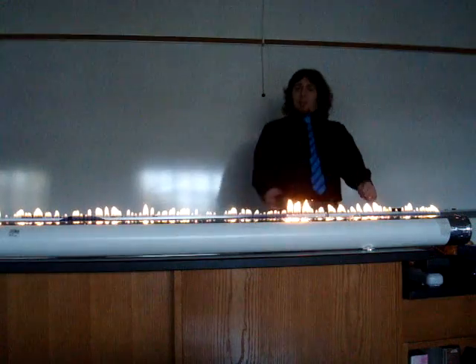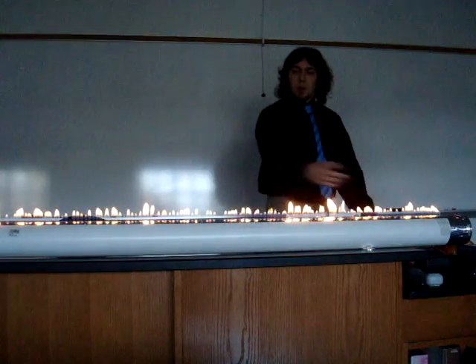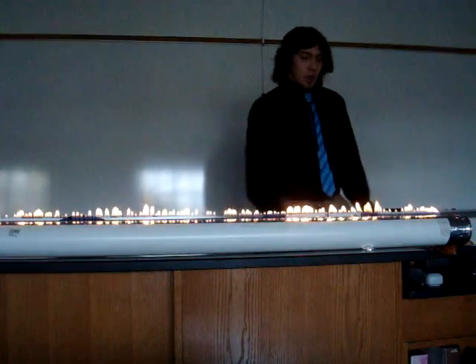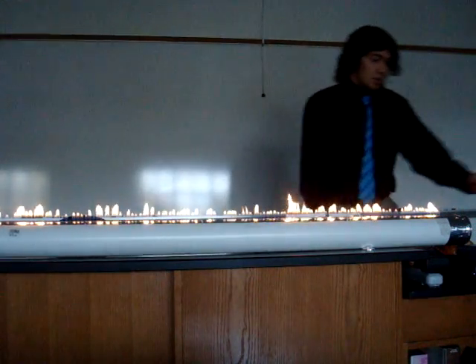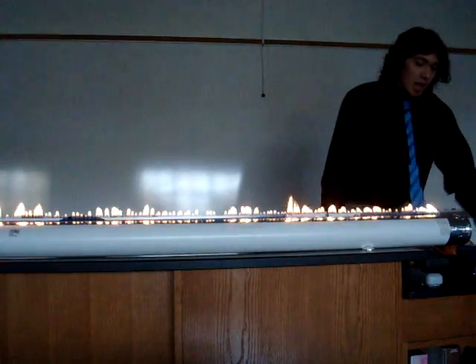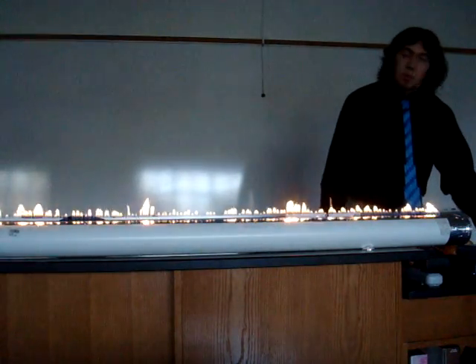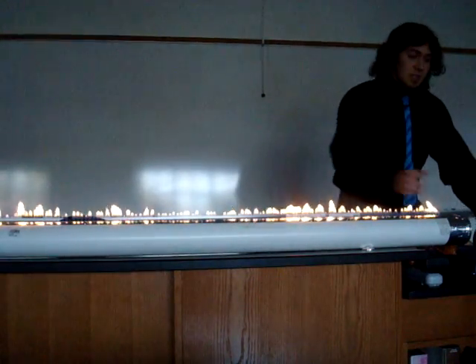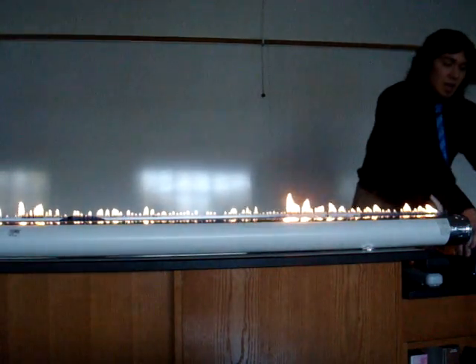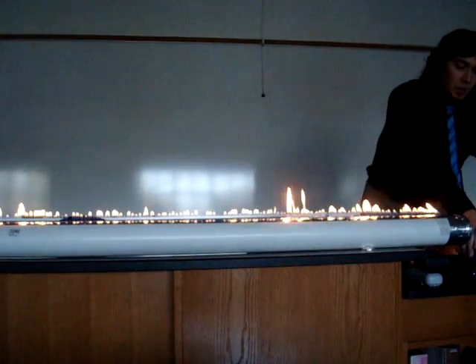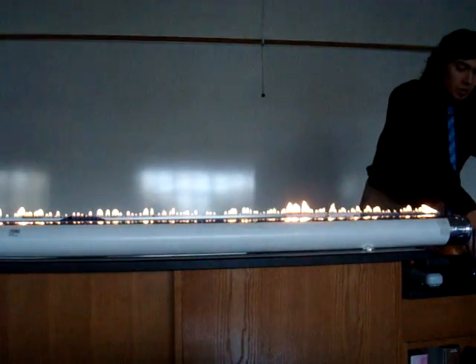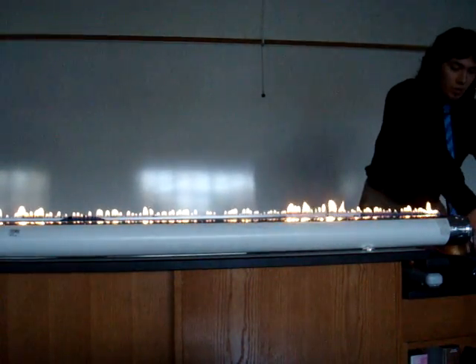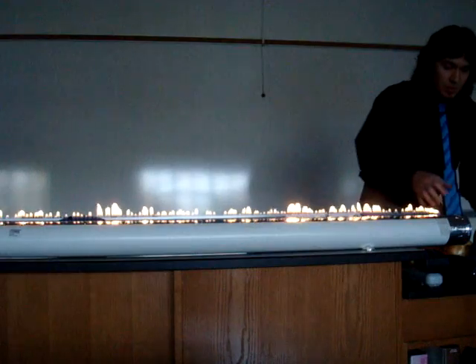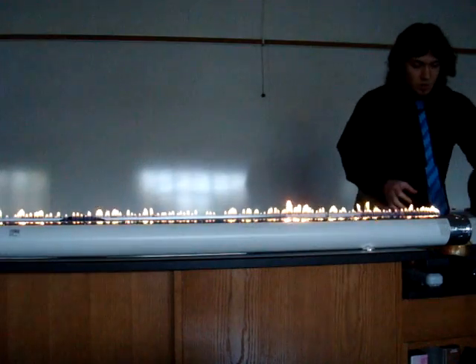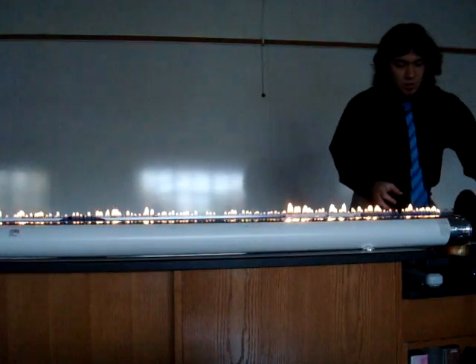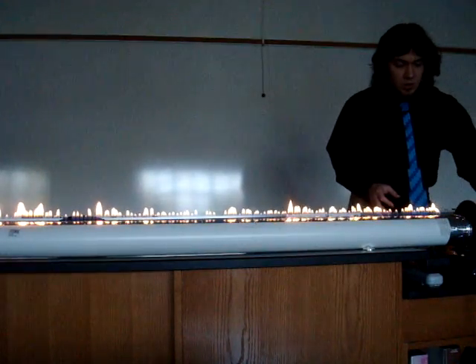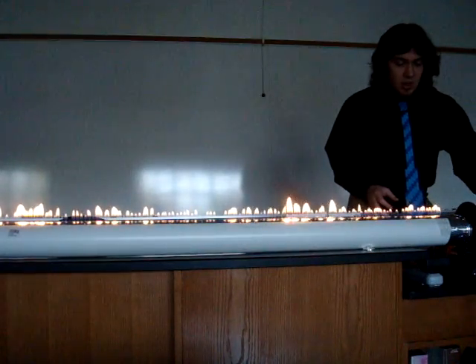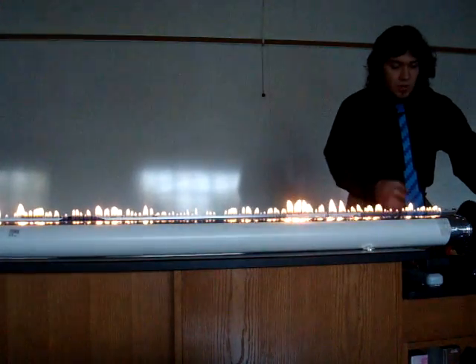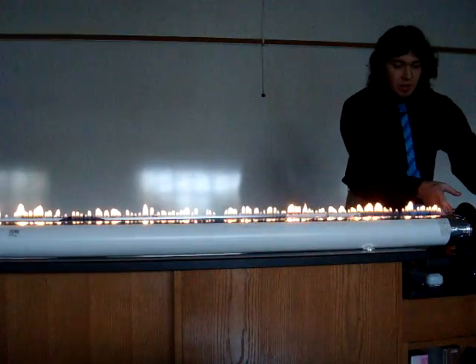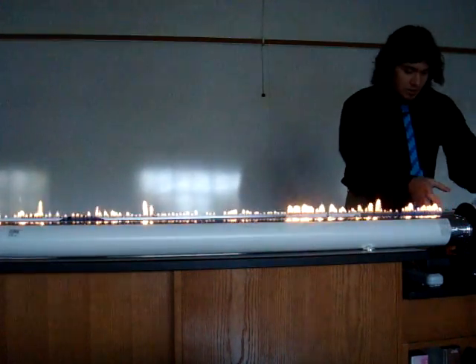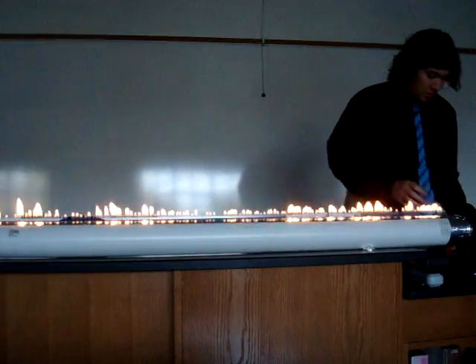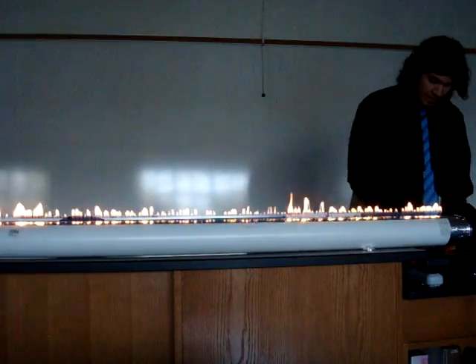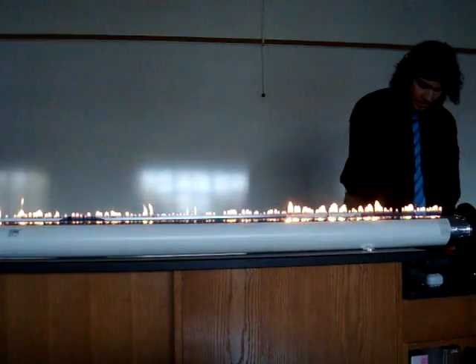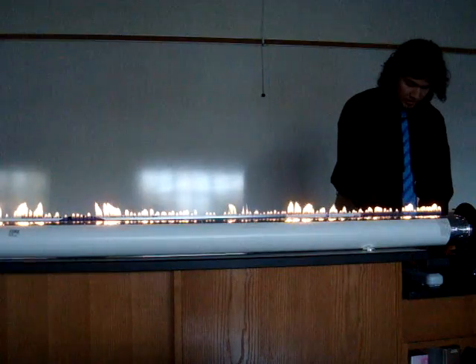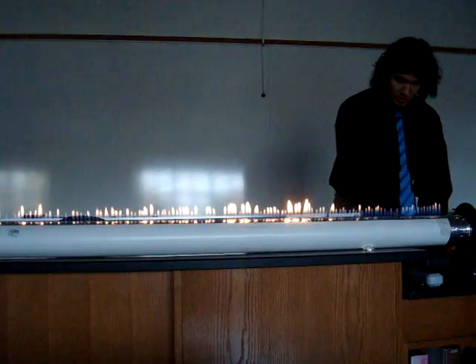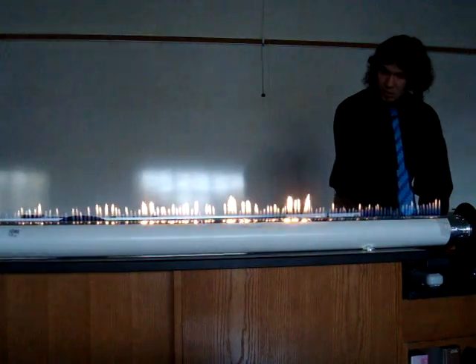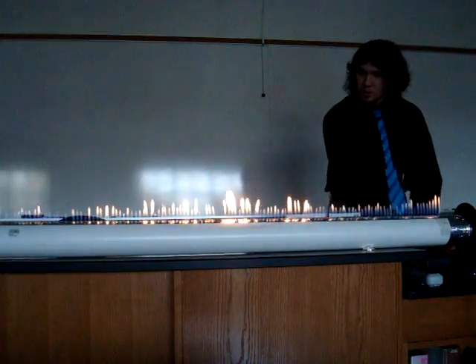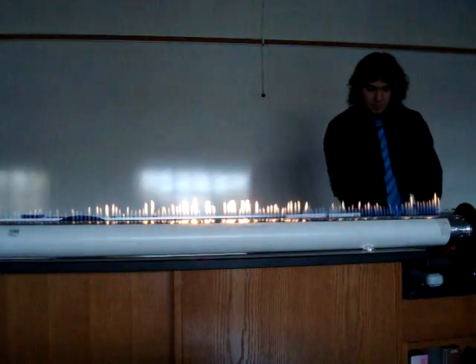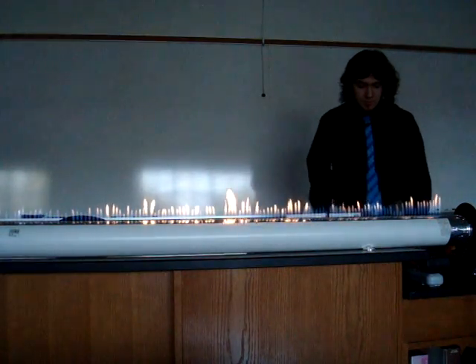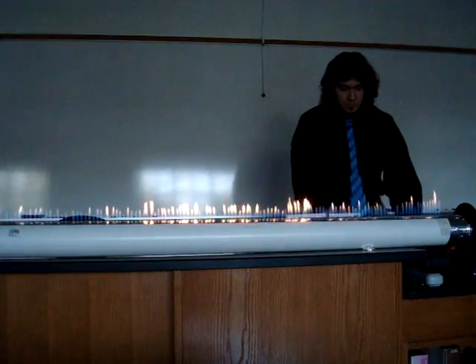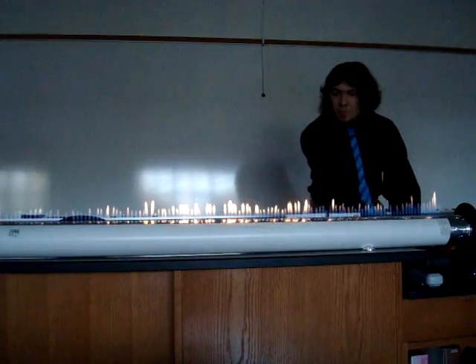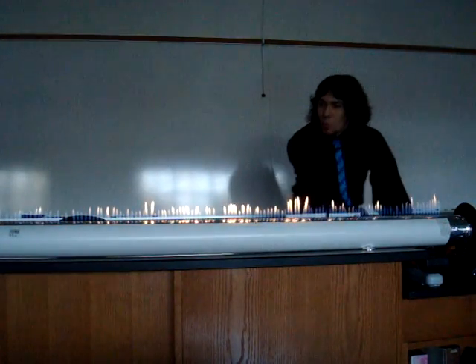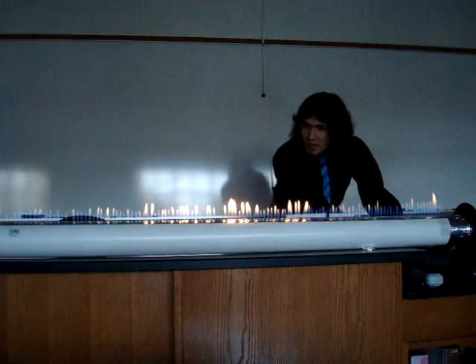Got a flame running most of the way across, and when we play a single solid tone through the speakers that we put on the end here, you can definitely see how the wave is affected.